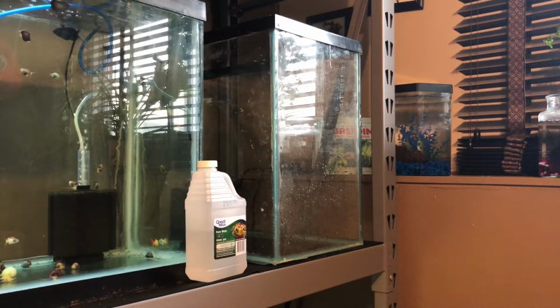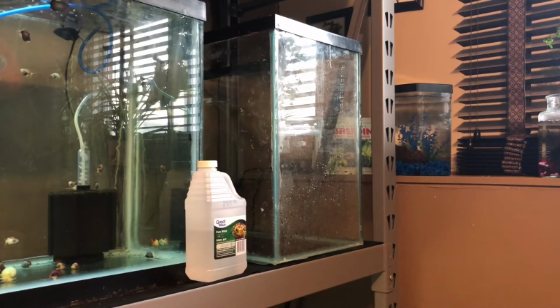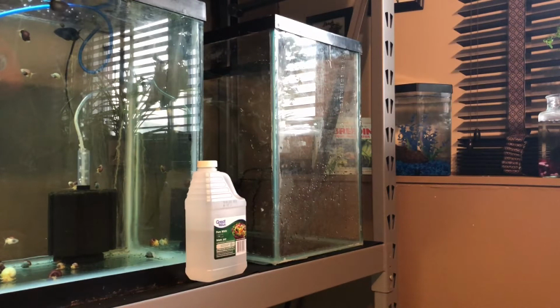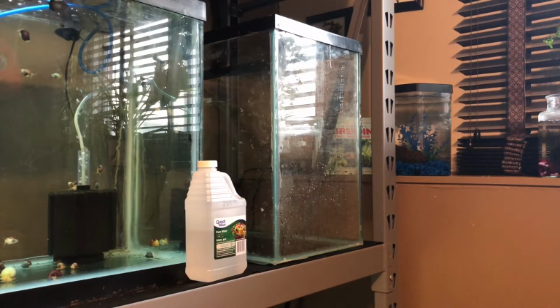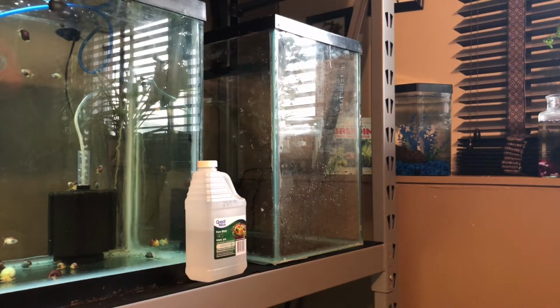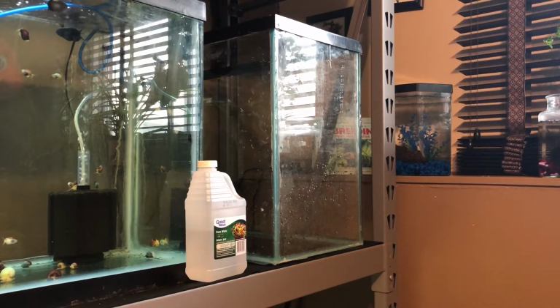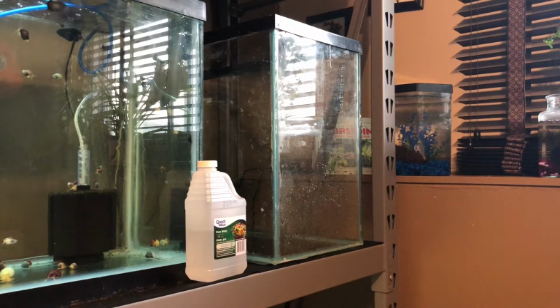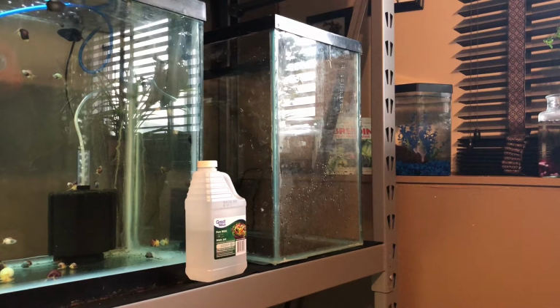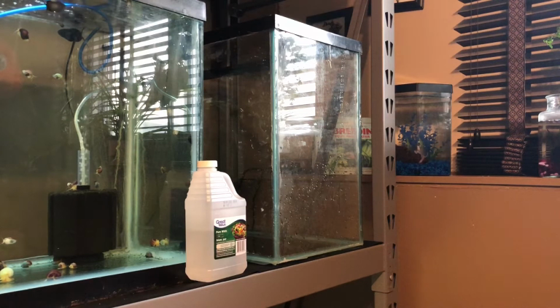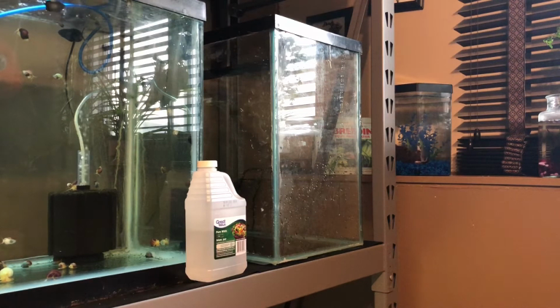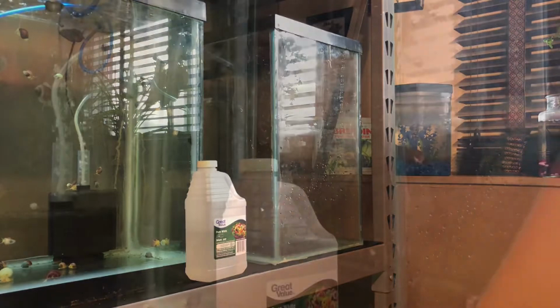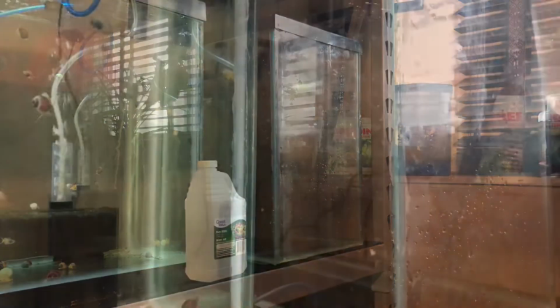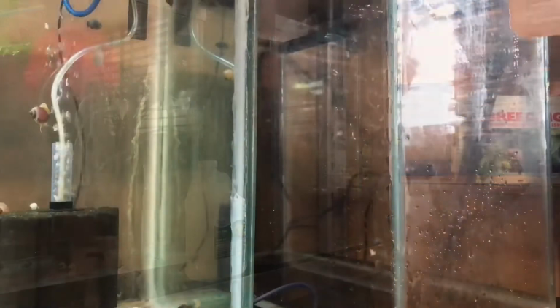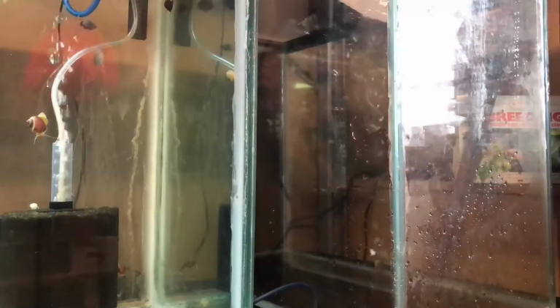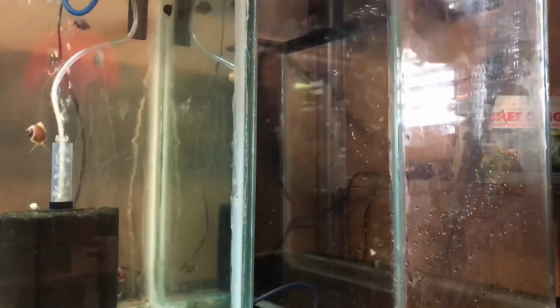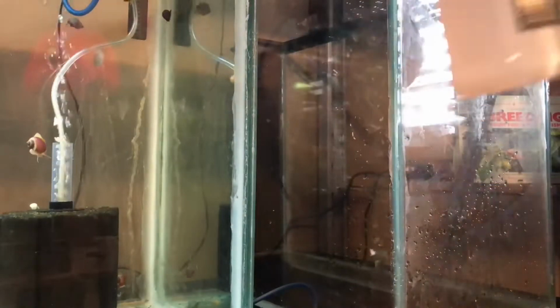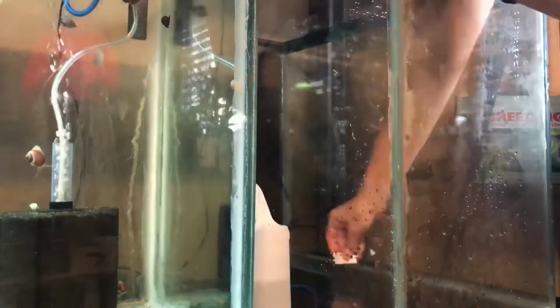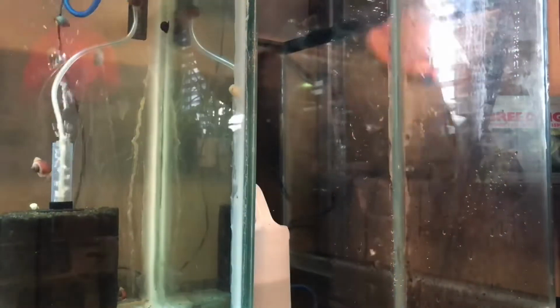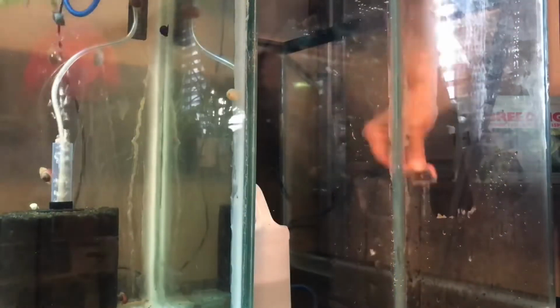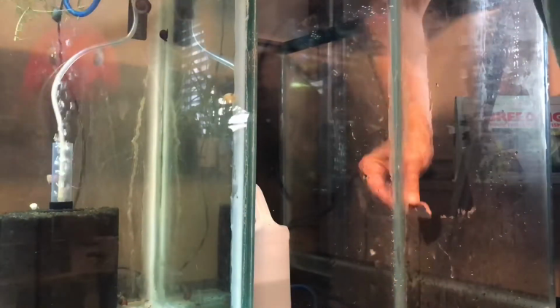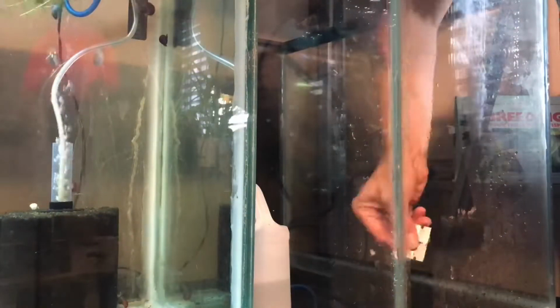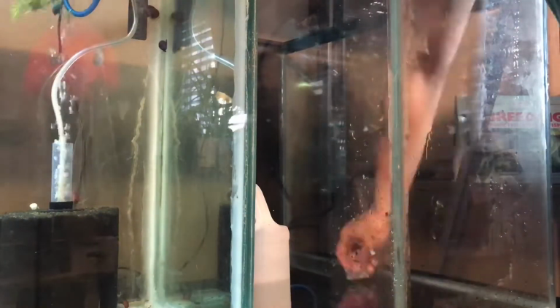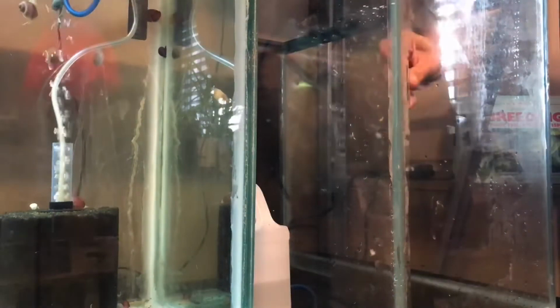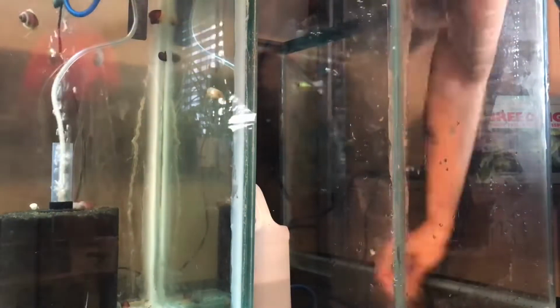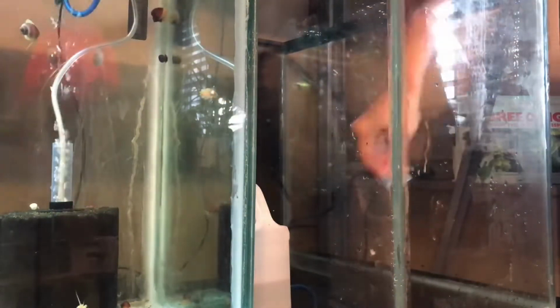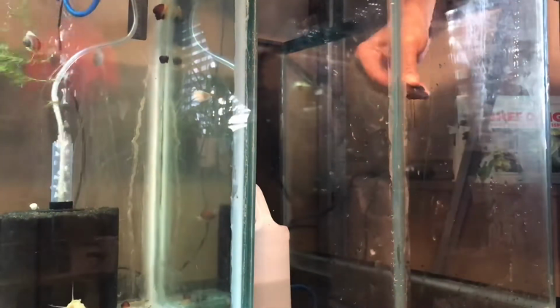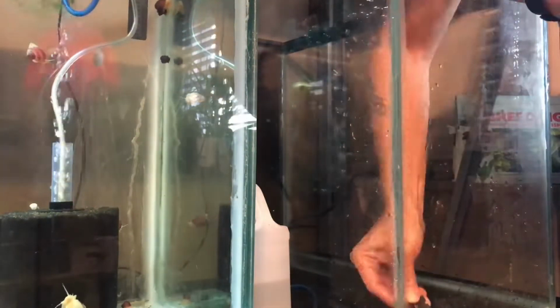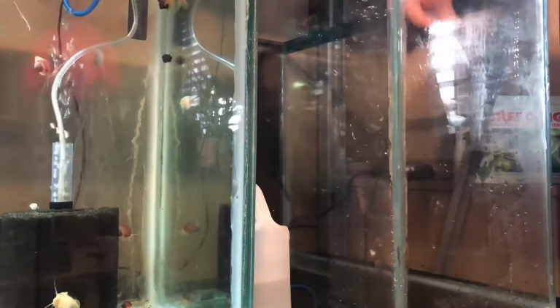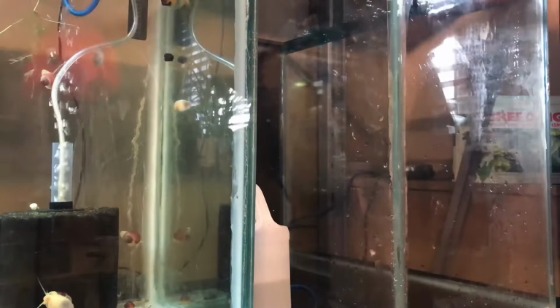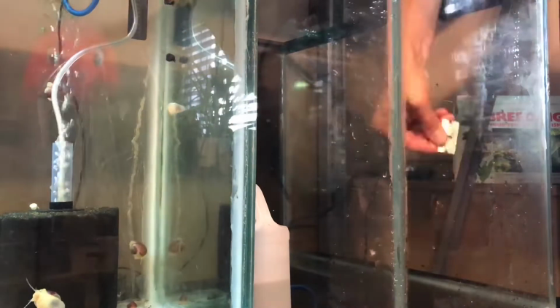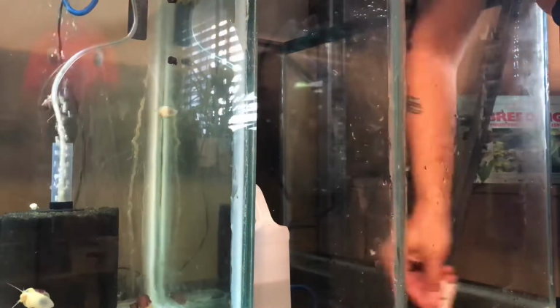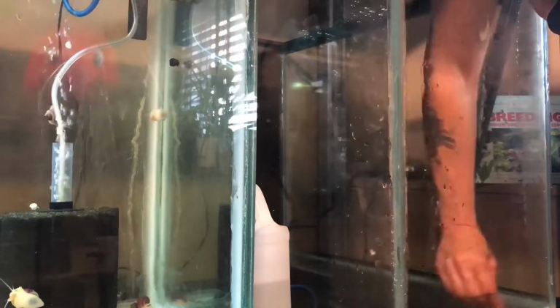This is Down the Wormhole — fish, plants, pets, your health. Let's see what I was up to today.